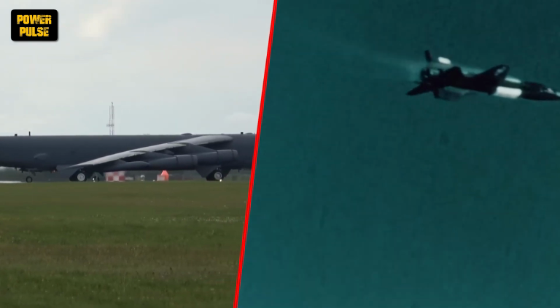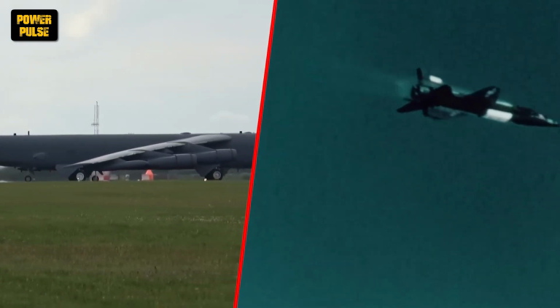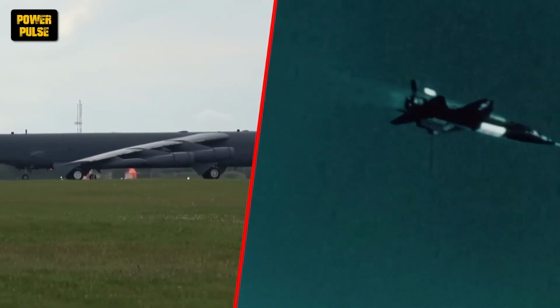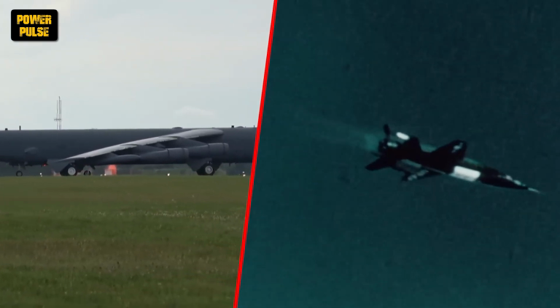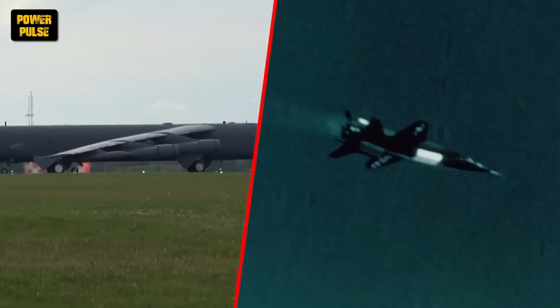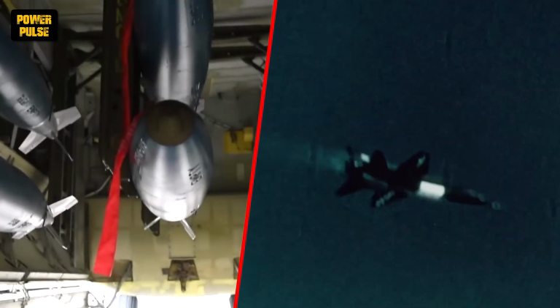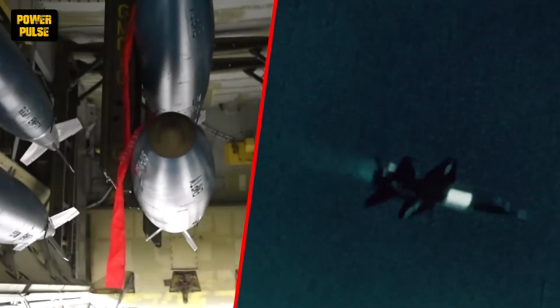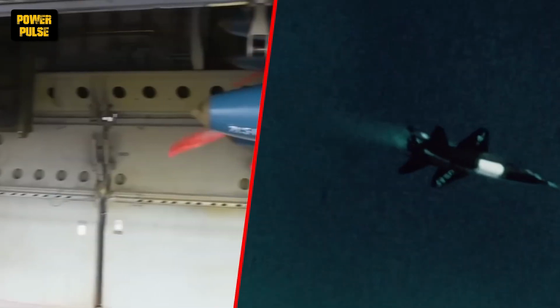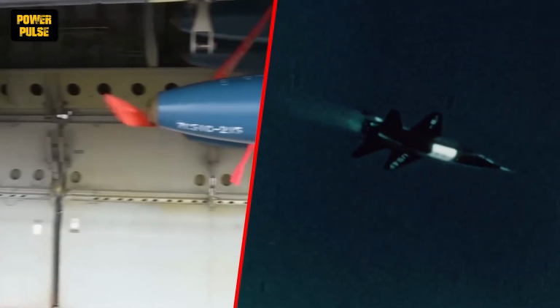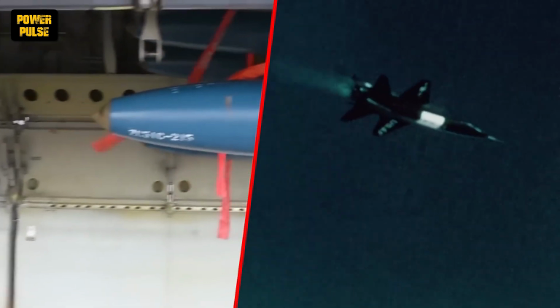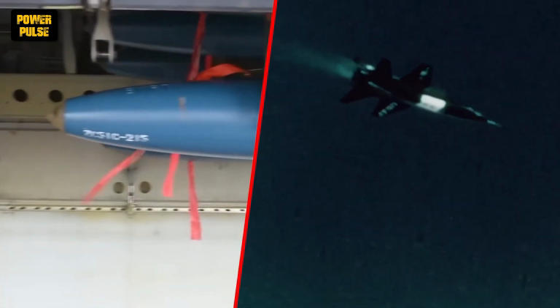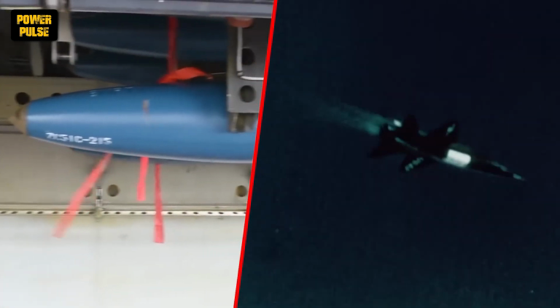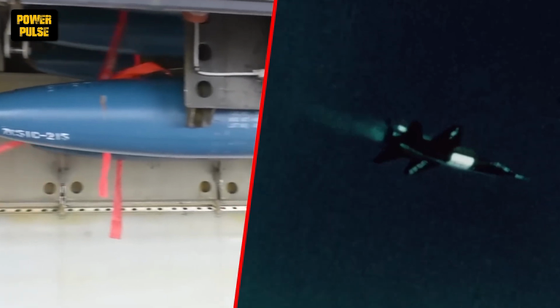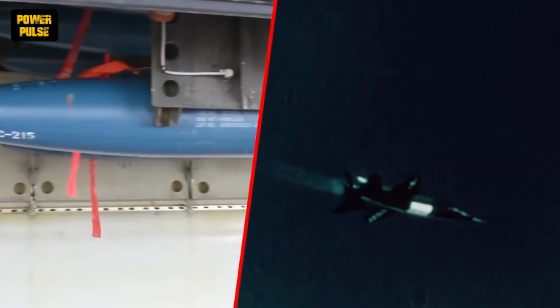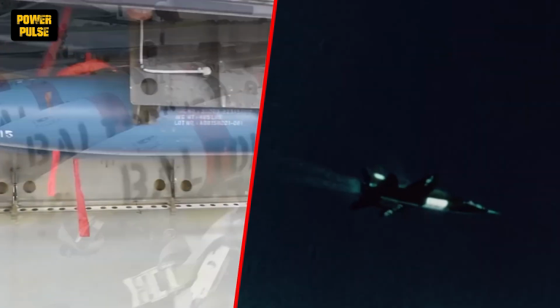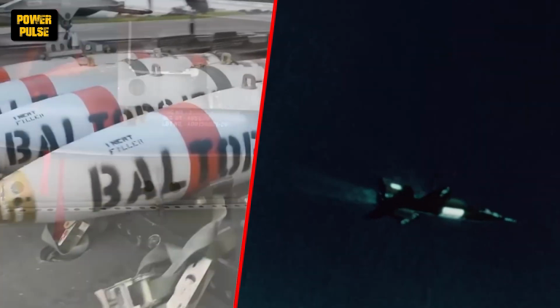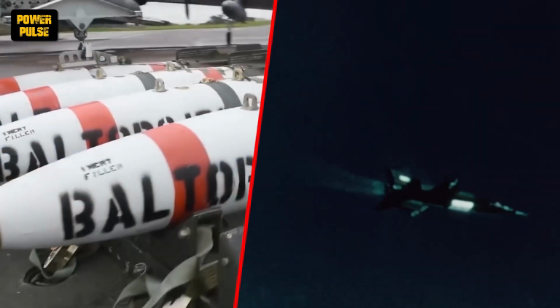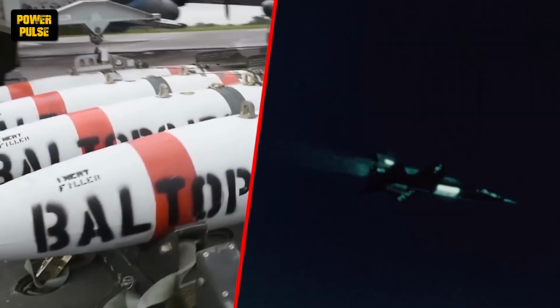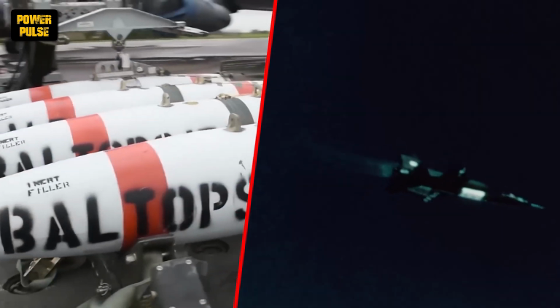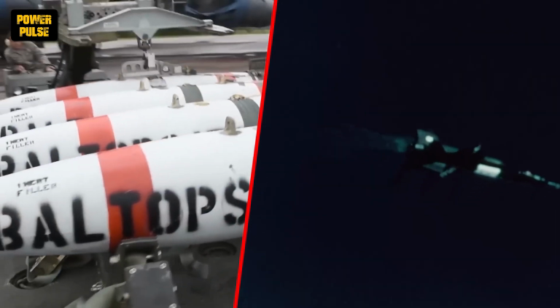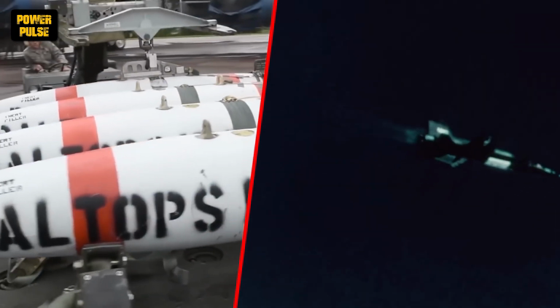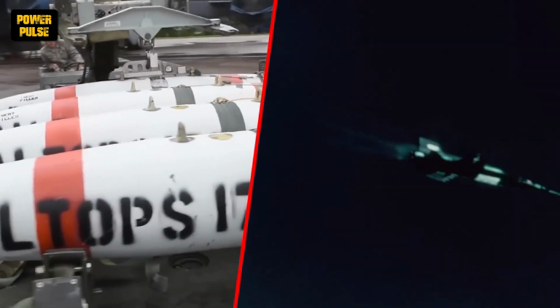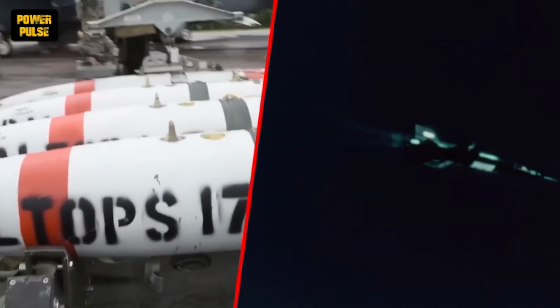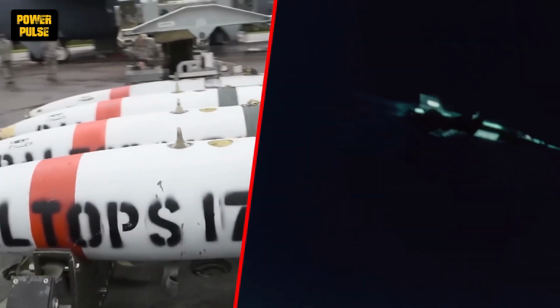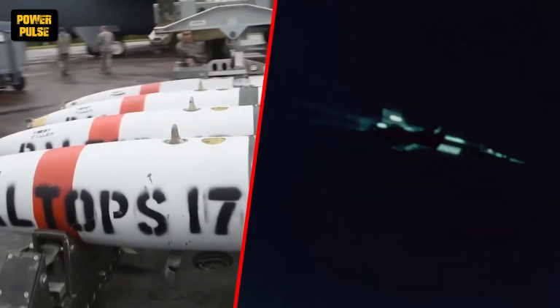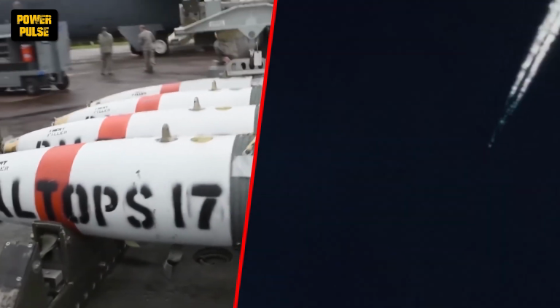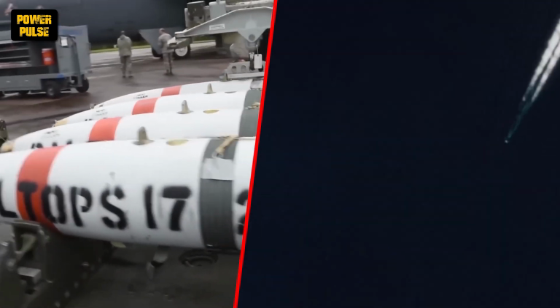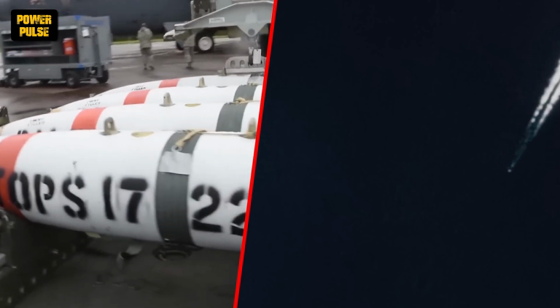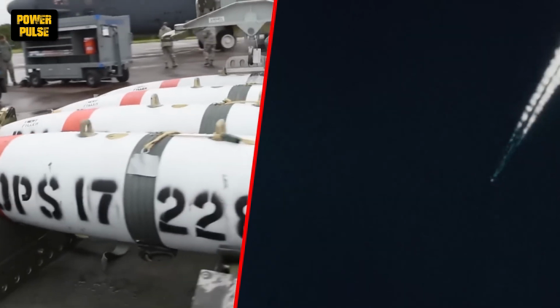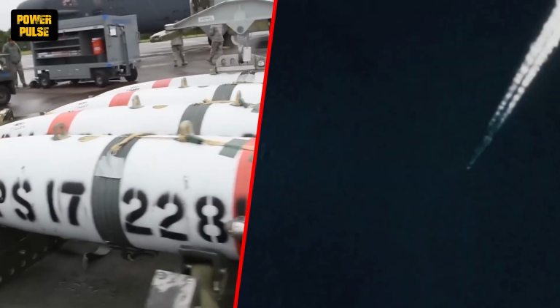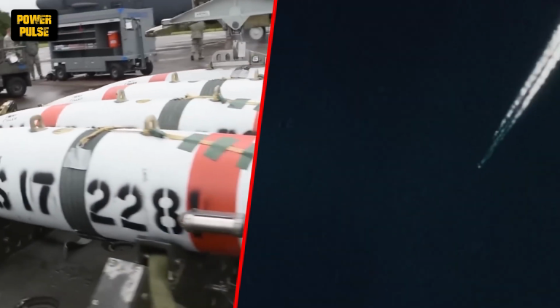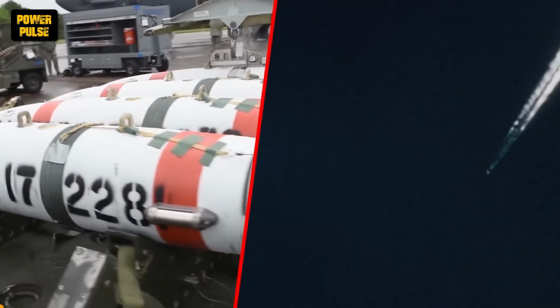Meanwhile, on the cutting edge of technology, the X-15 rocket plane, a rocket-powered research aircraft, shattered speed and altitude records, paving the way for future space exploration.